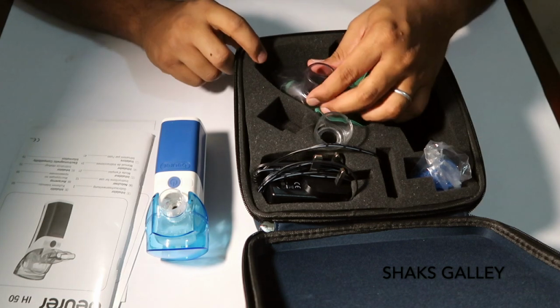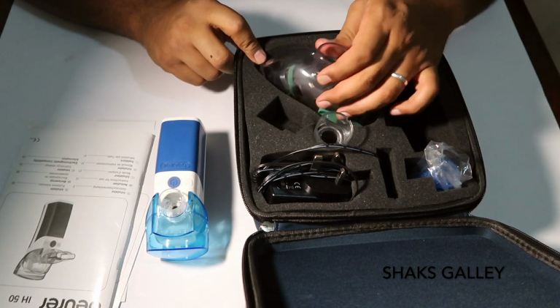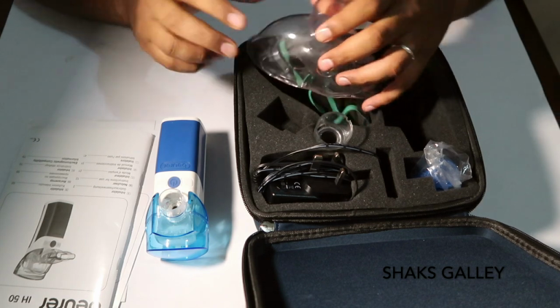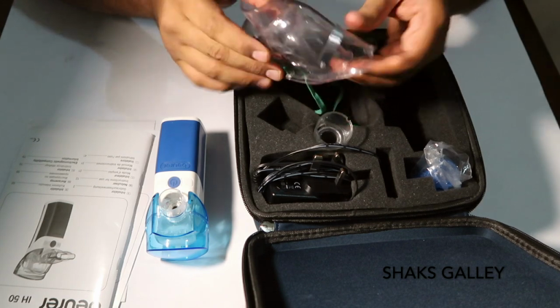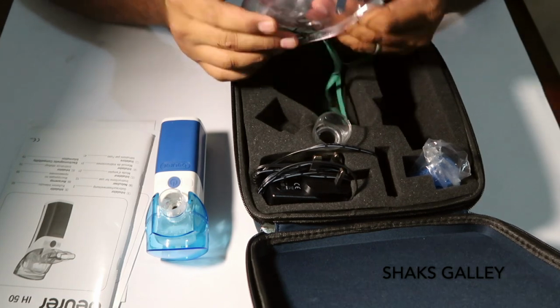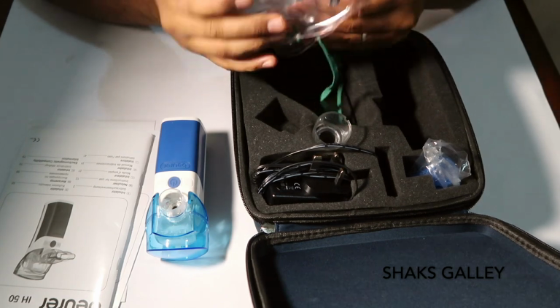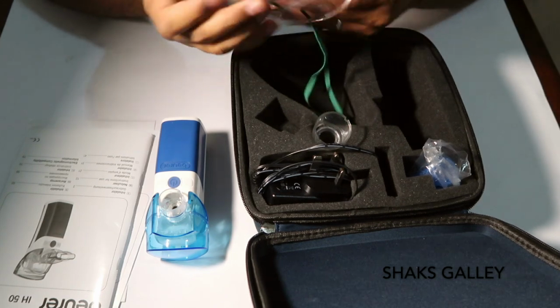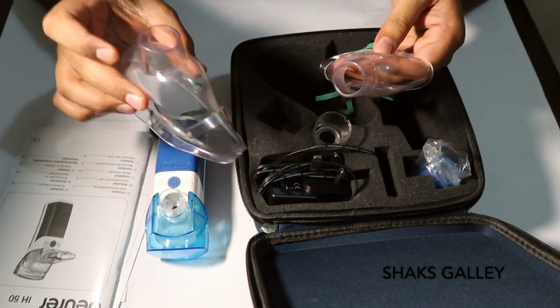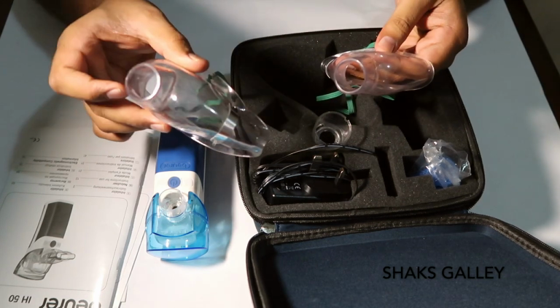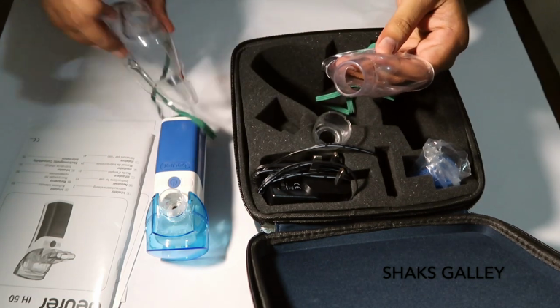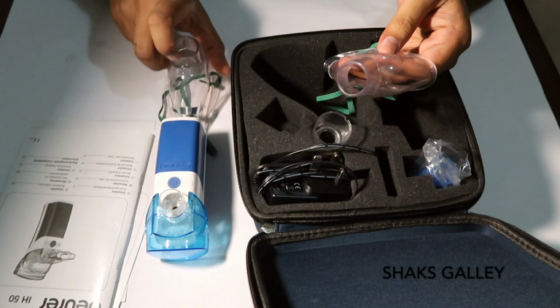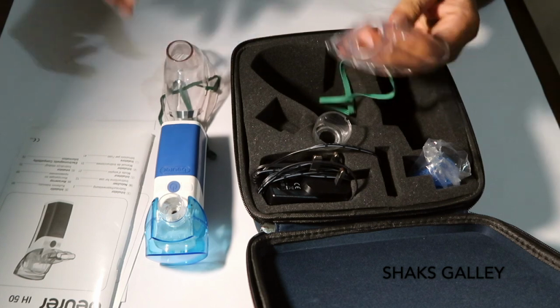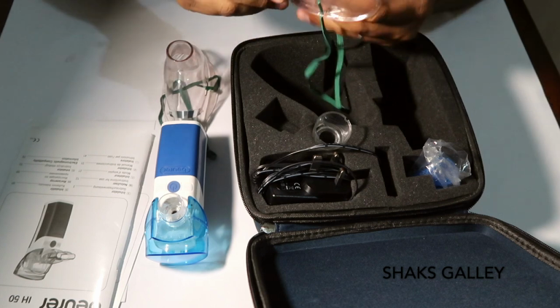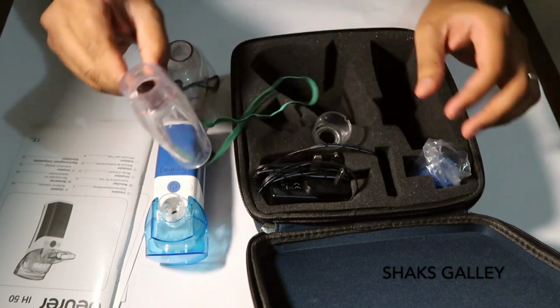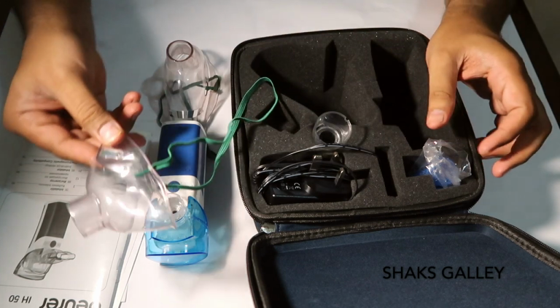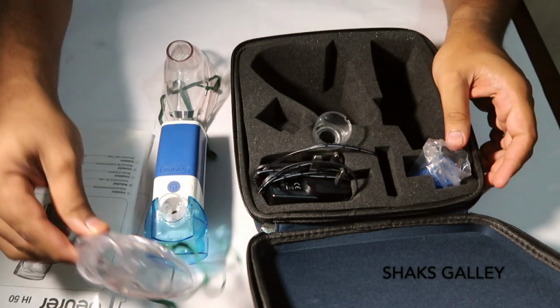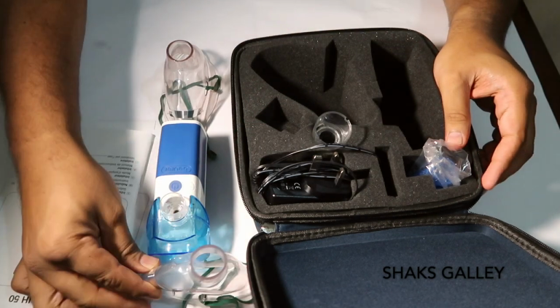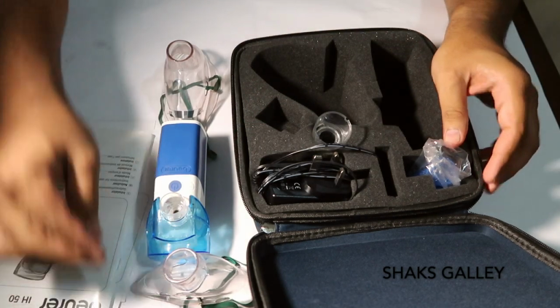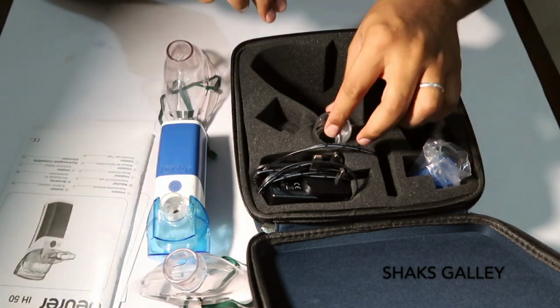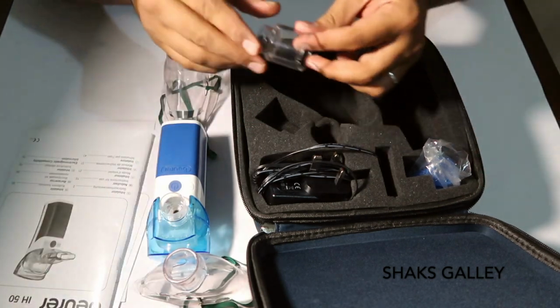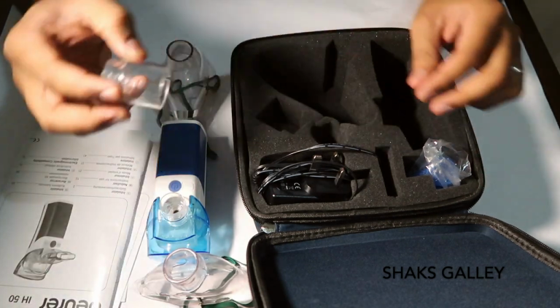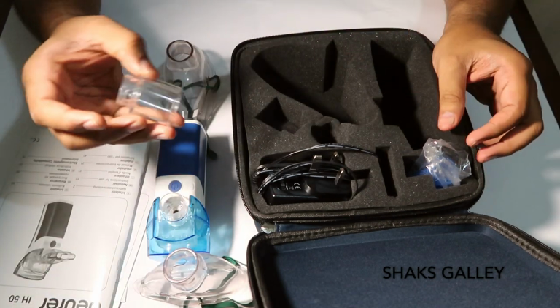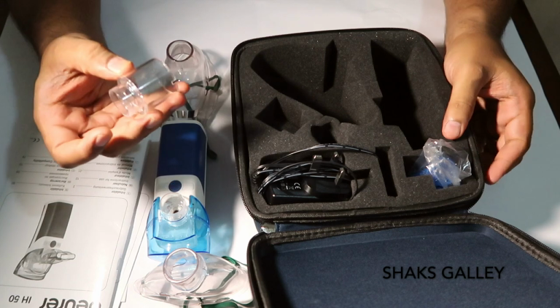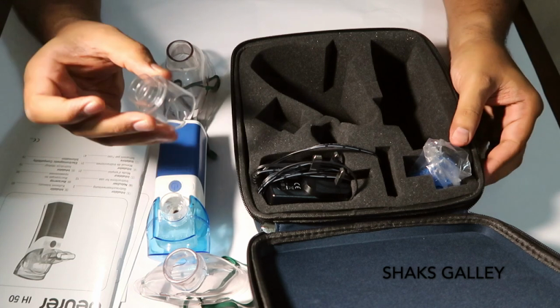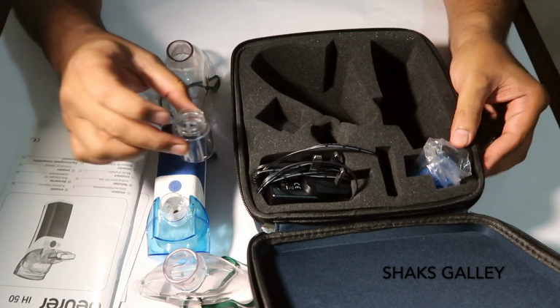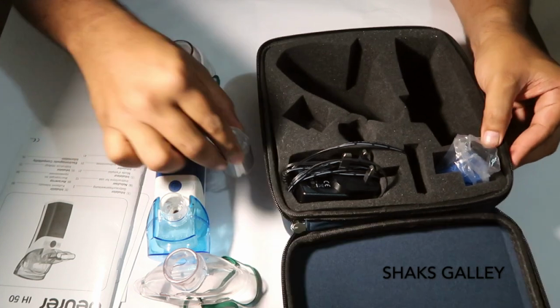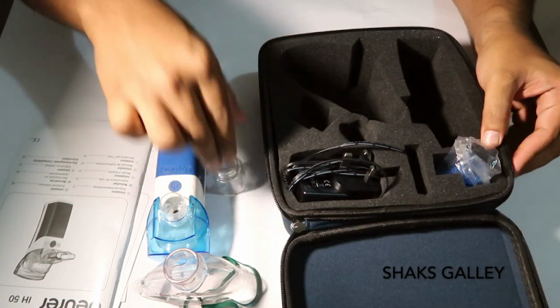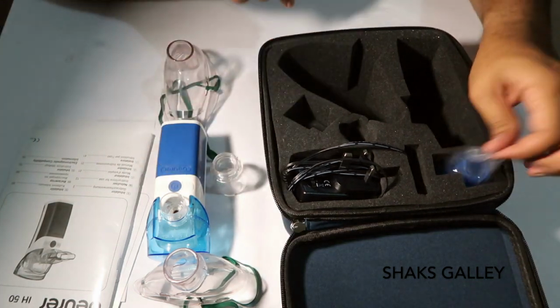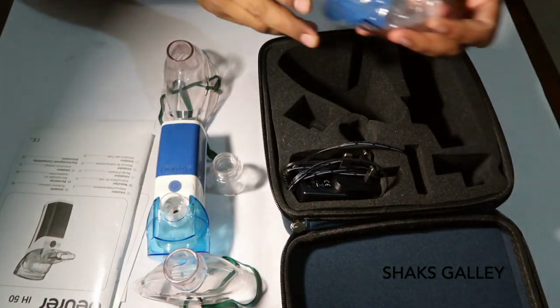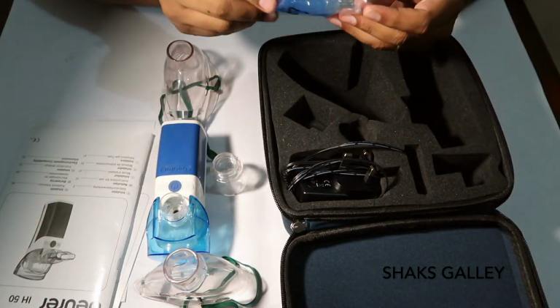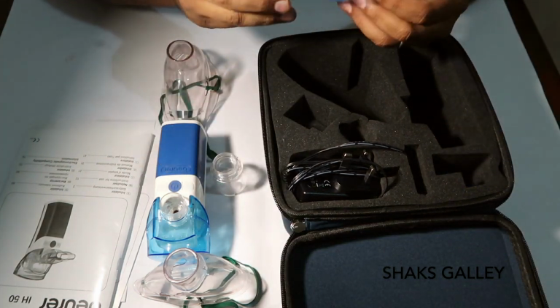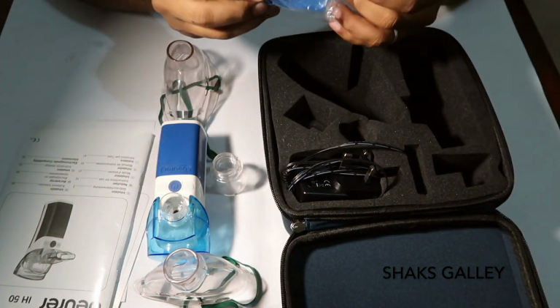This is an adult mask. This is a child mask. These are the masks included with the device.